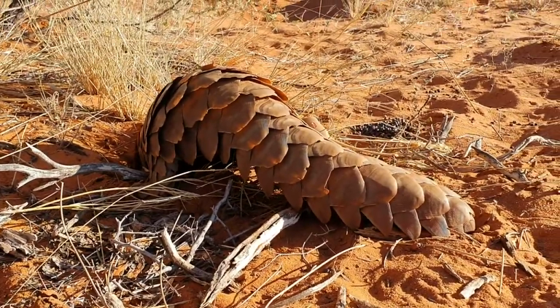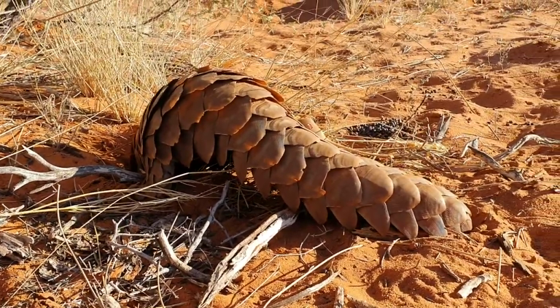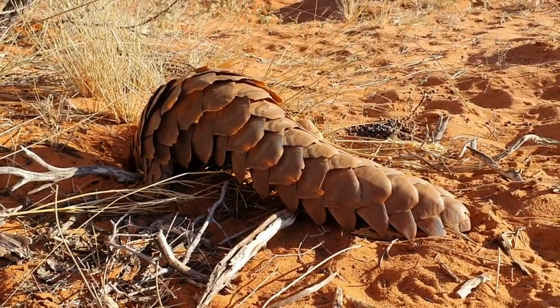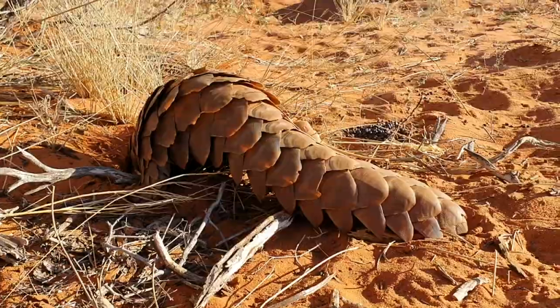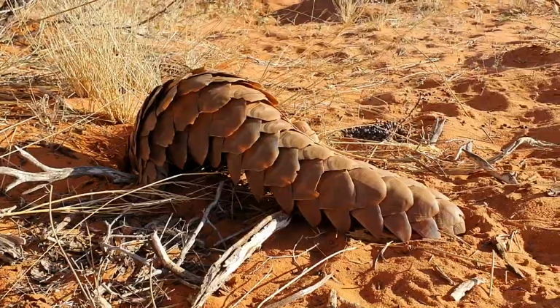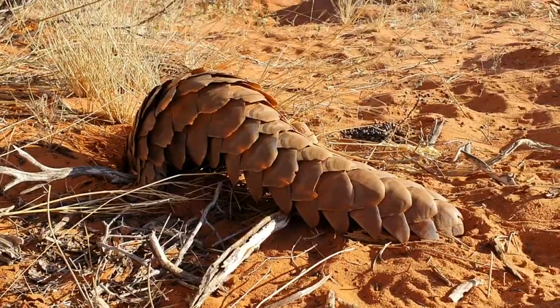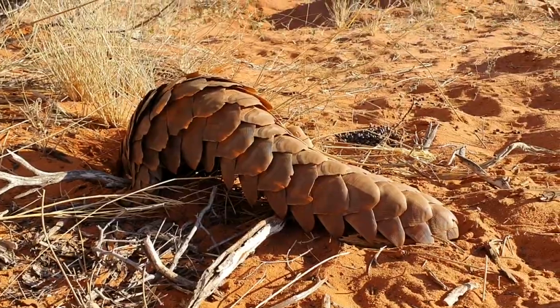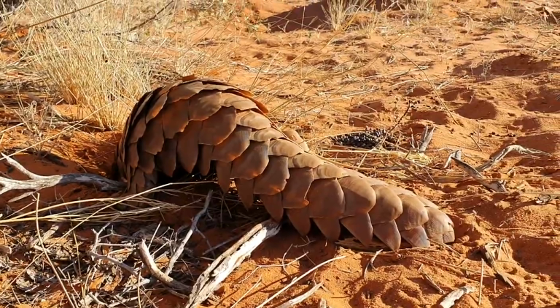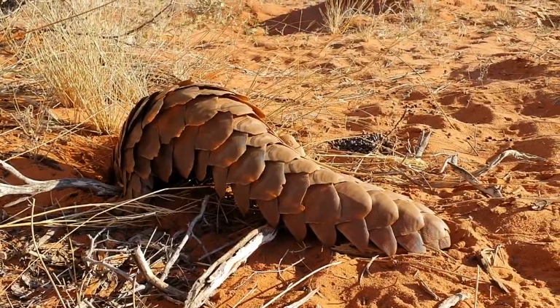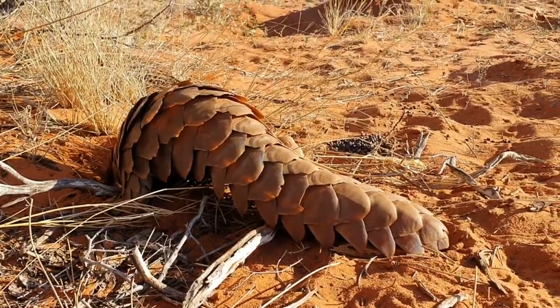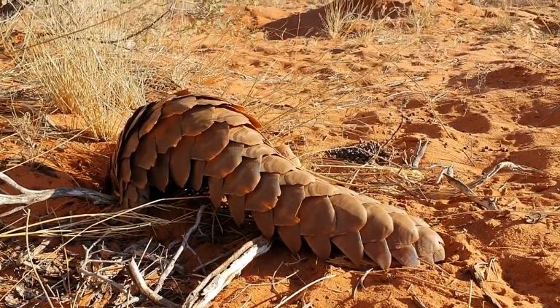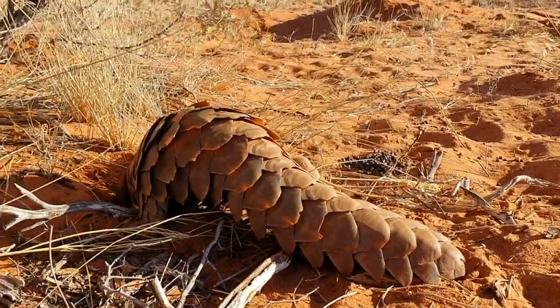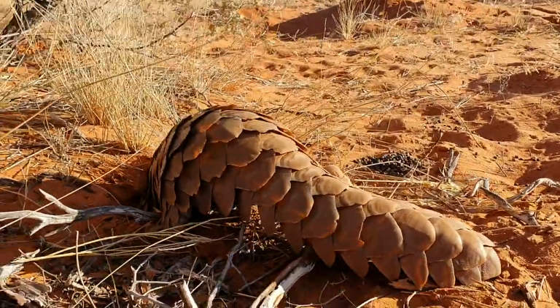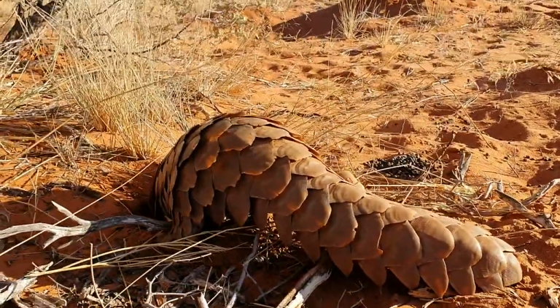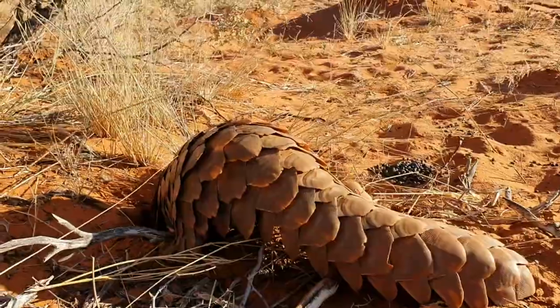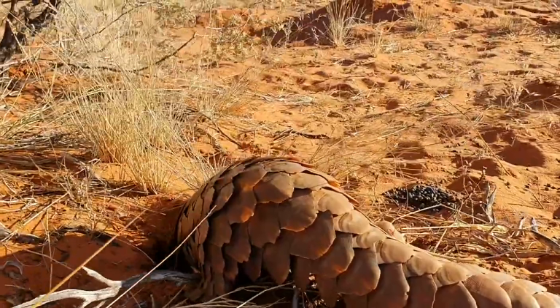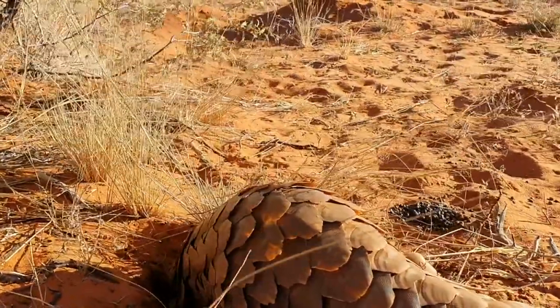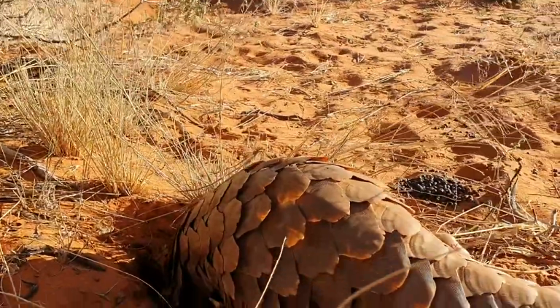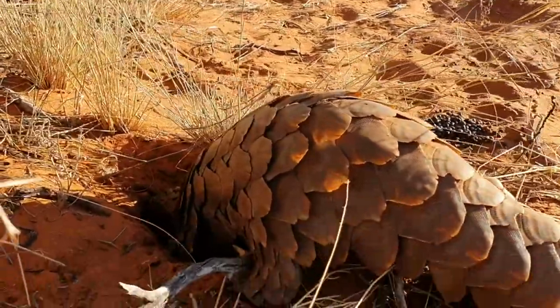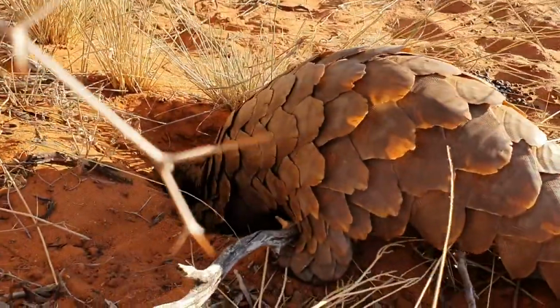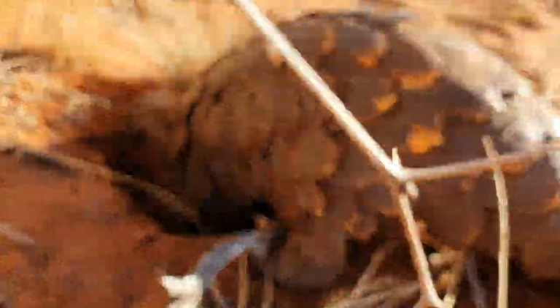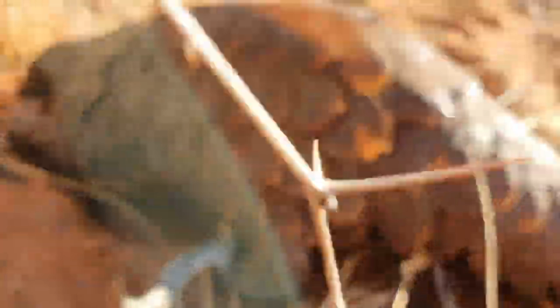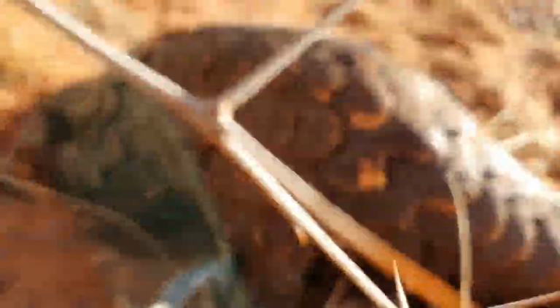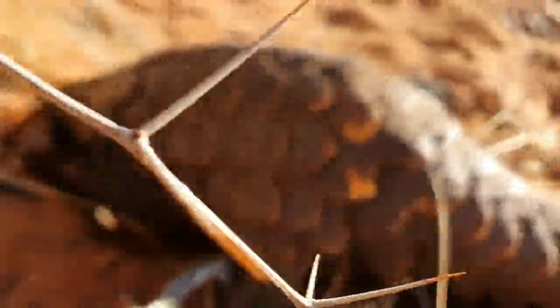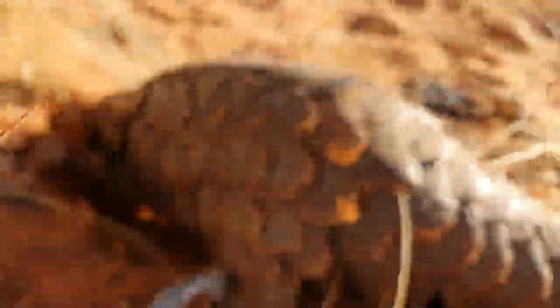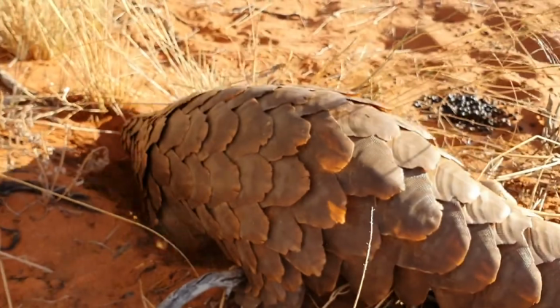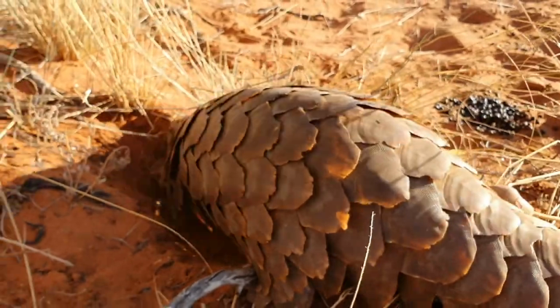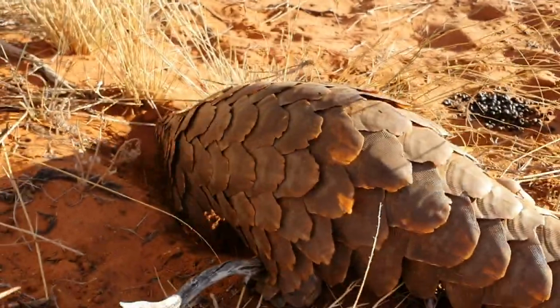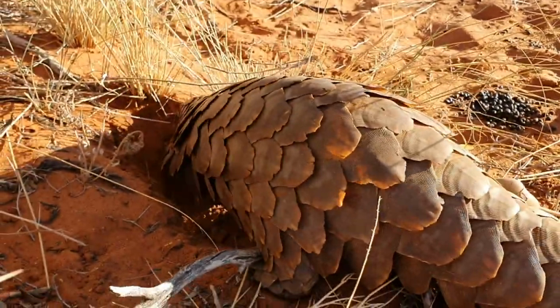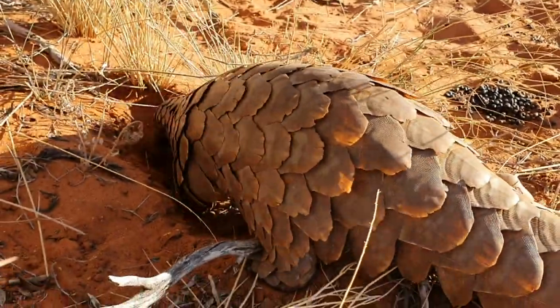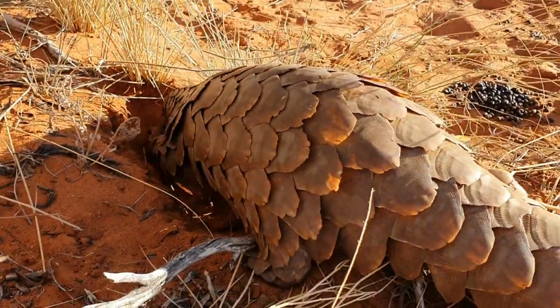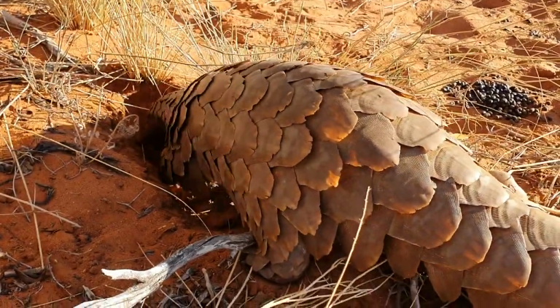The scales are mere plates of keratin, the same composition as our fingernails, and yet with no proven medicinal value, they are believed to assist with a host of ailments ranging from arthritis to lactation difficulties.